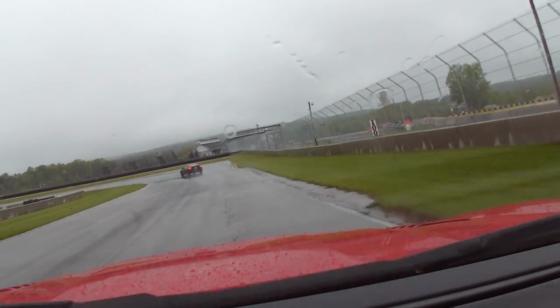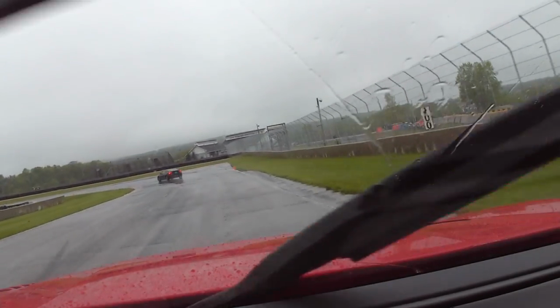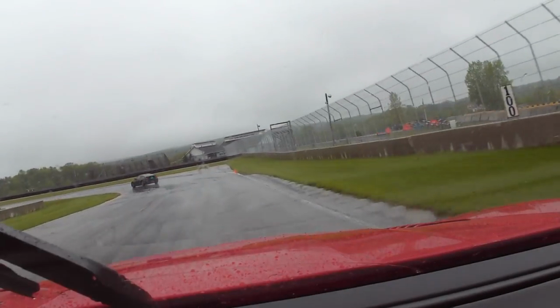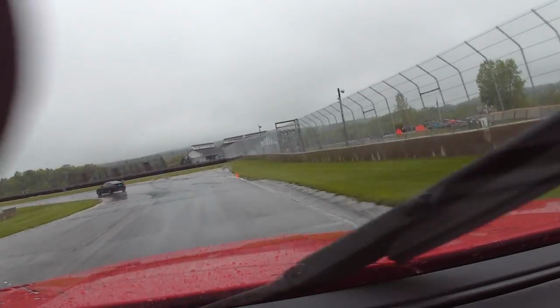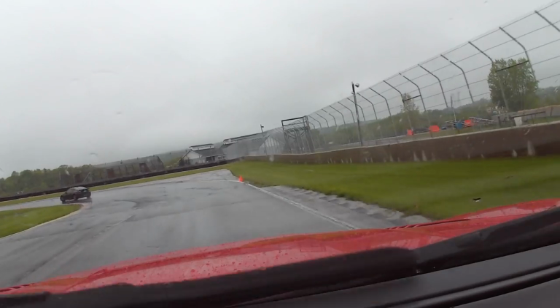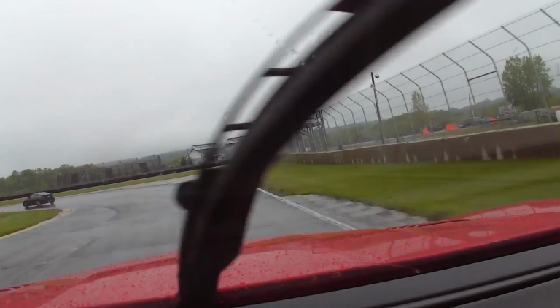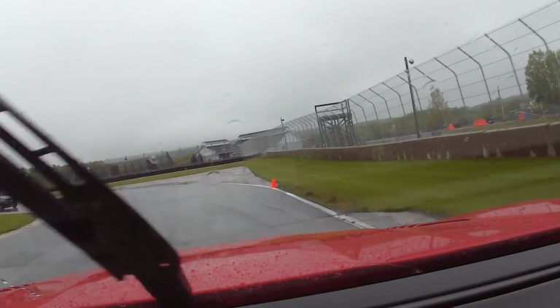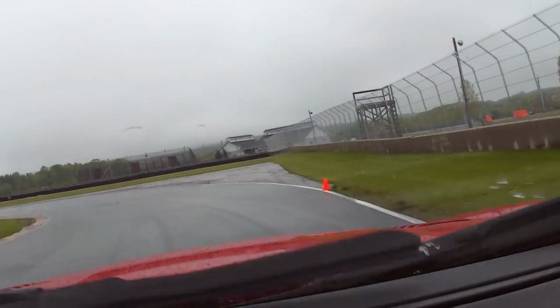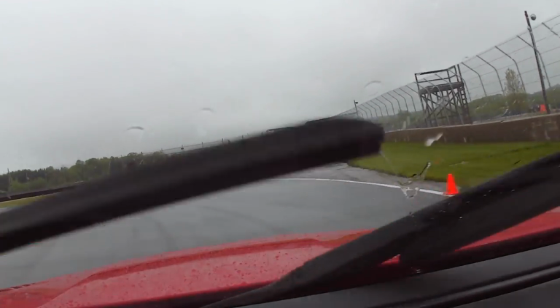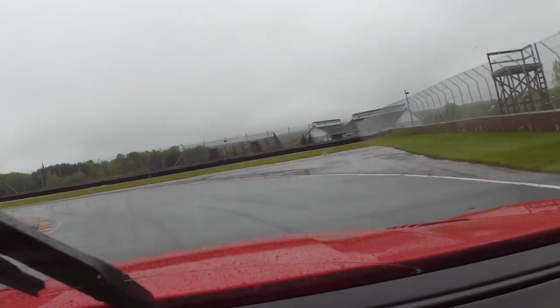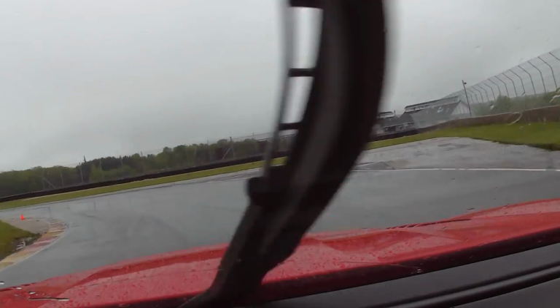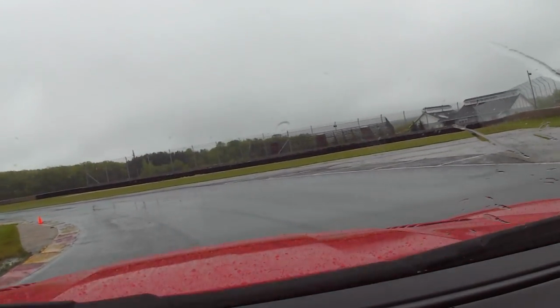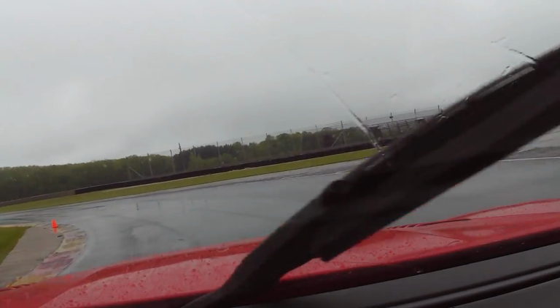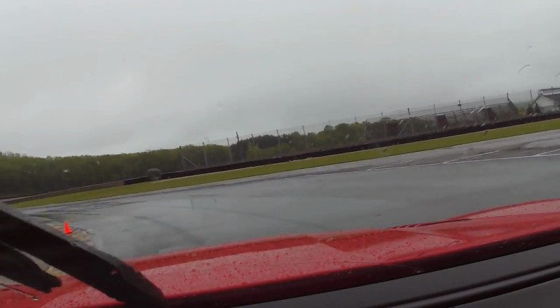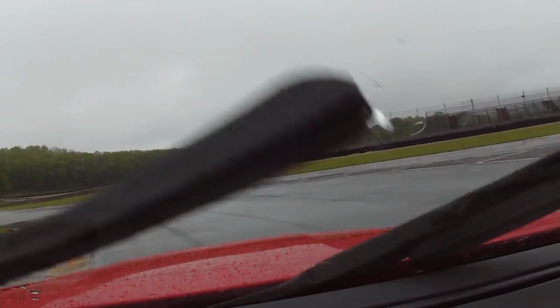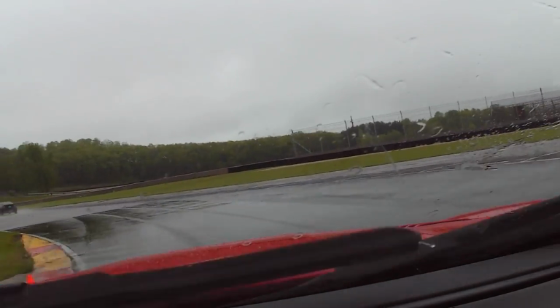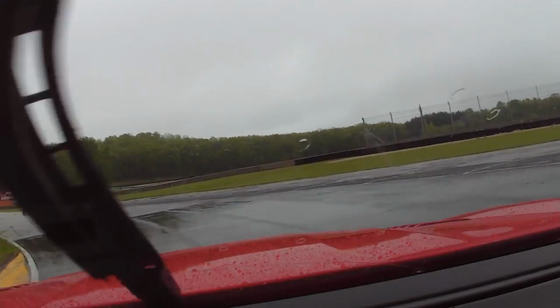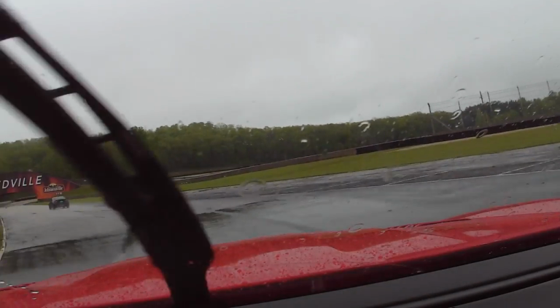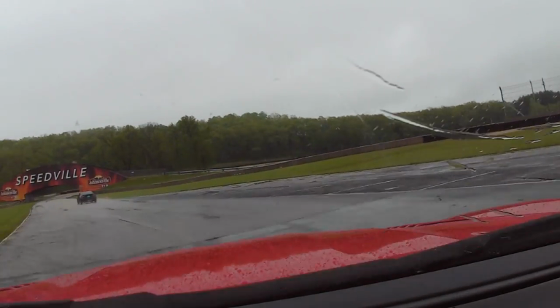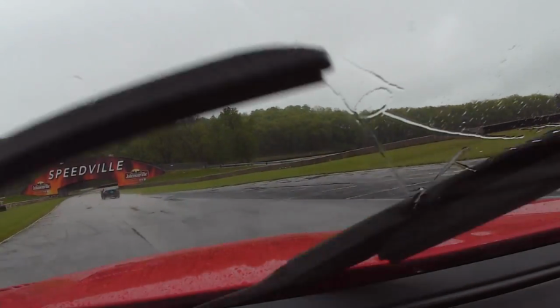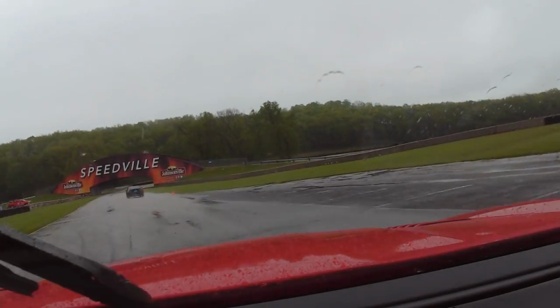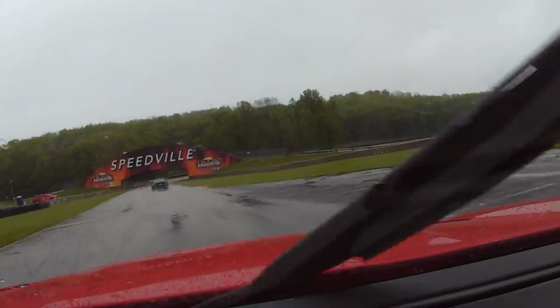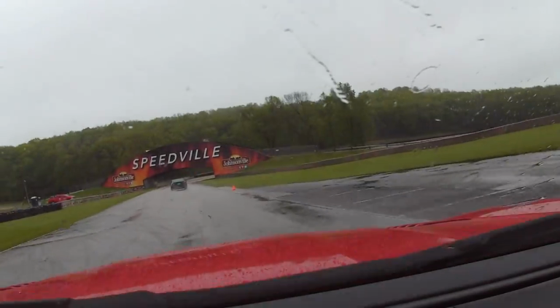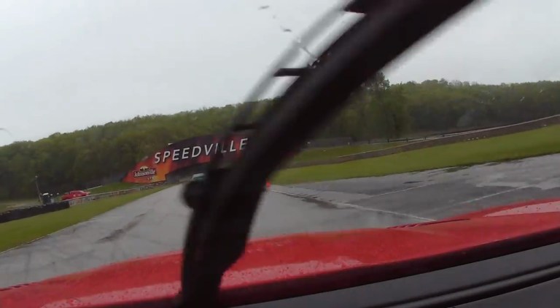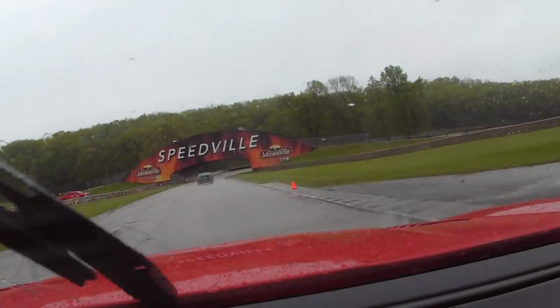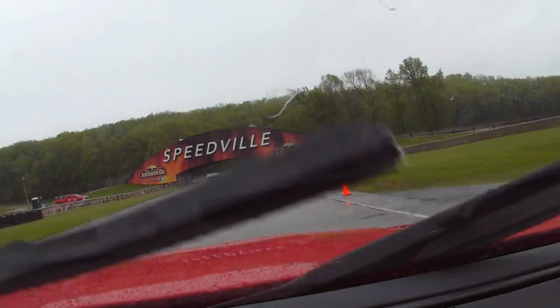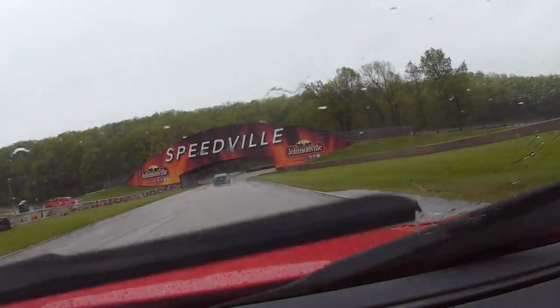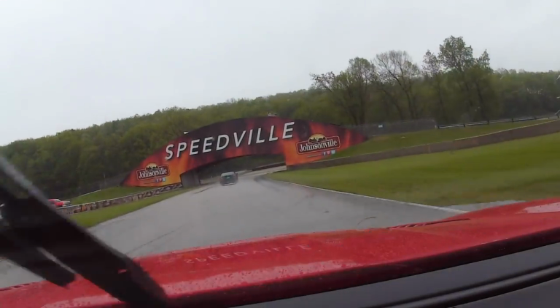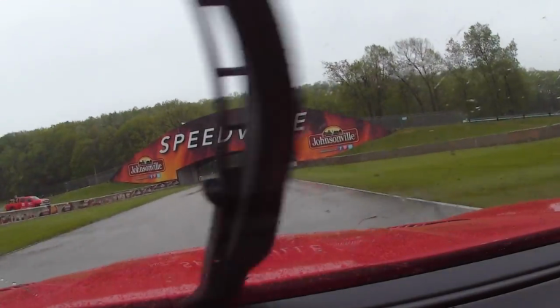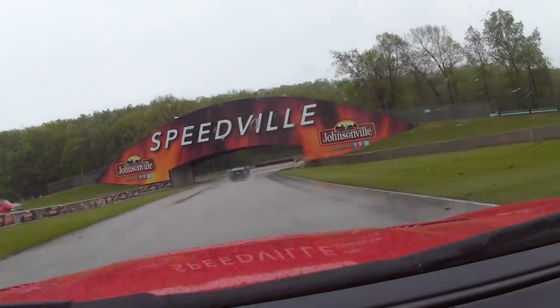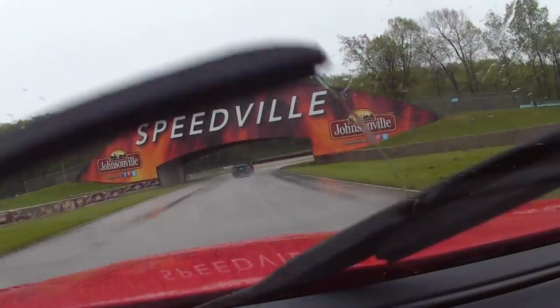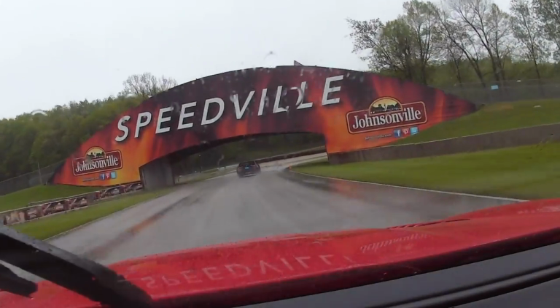As you would expect with this car, it sounds amazing. Hard to really push it here in the rain.